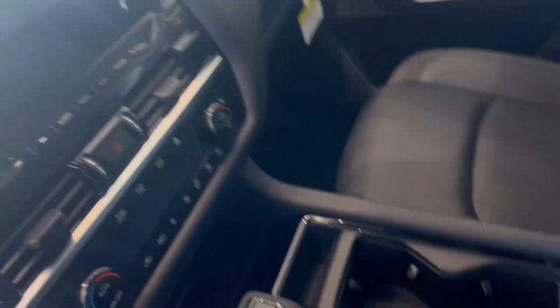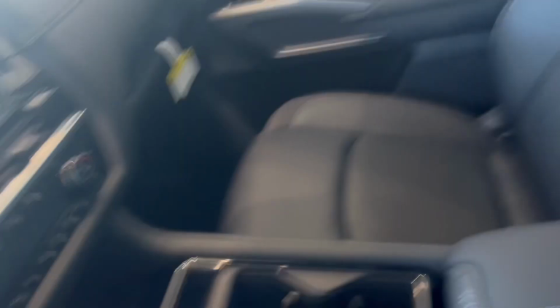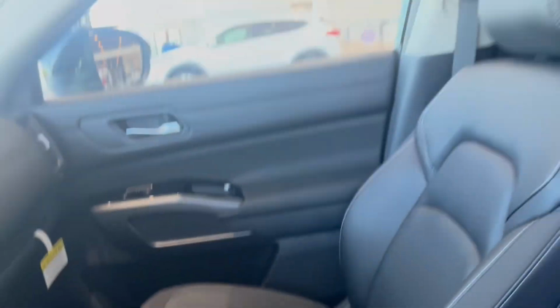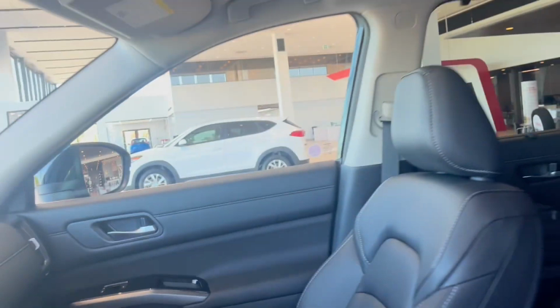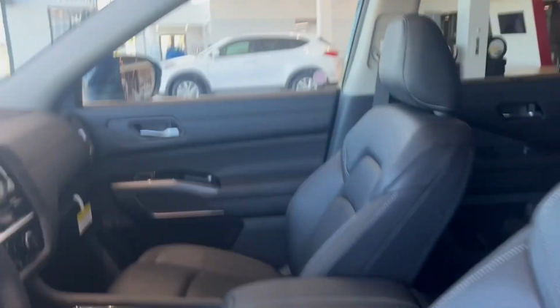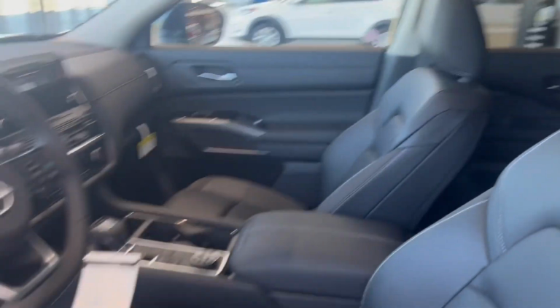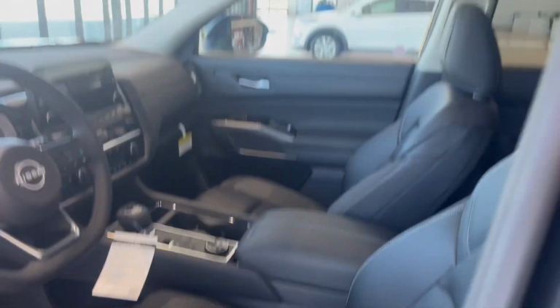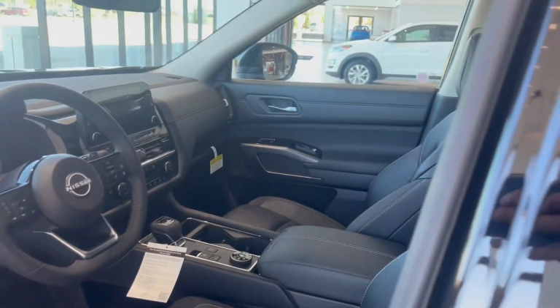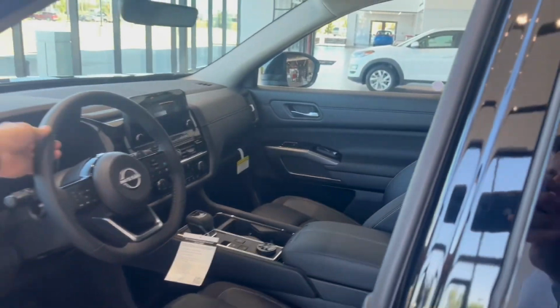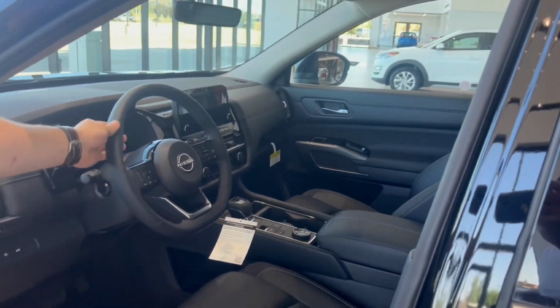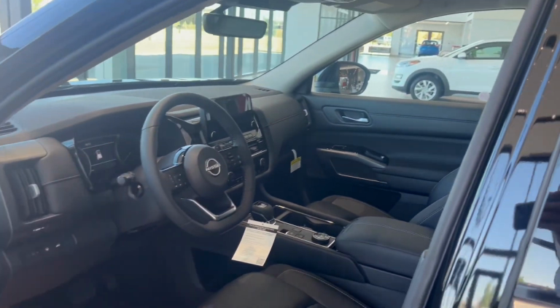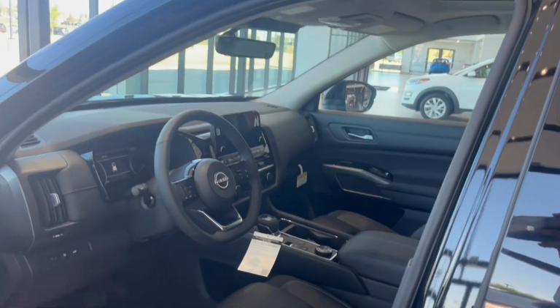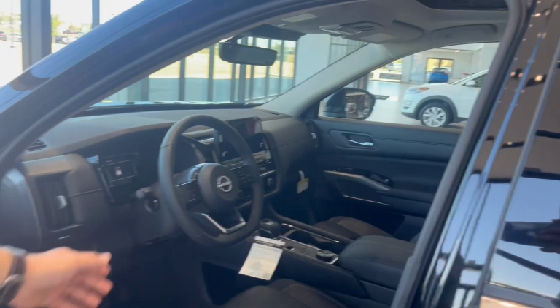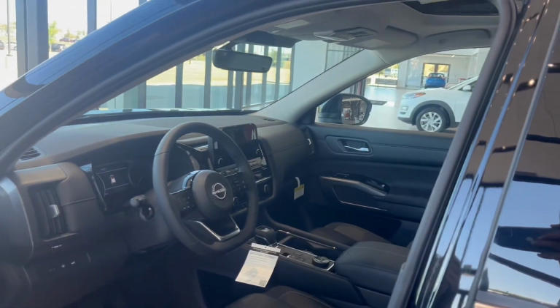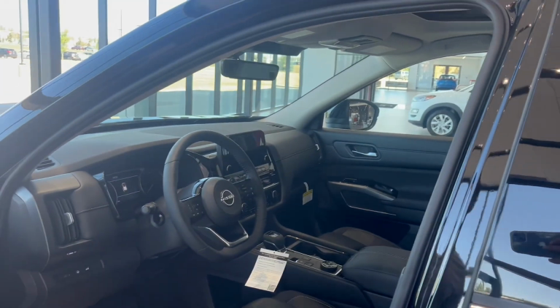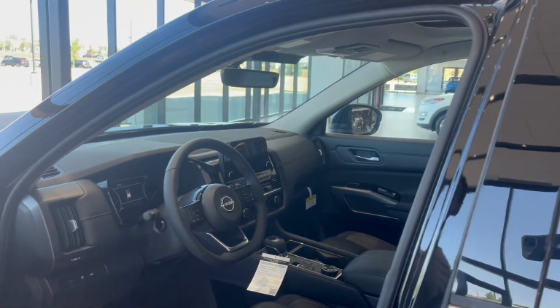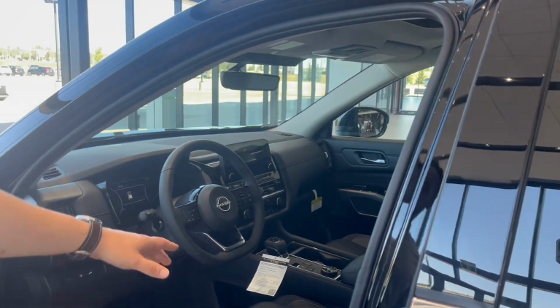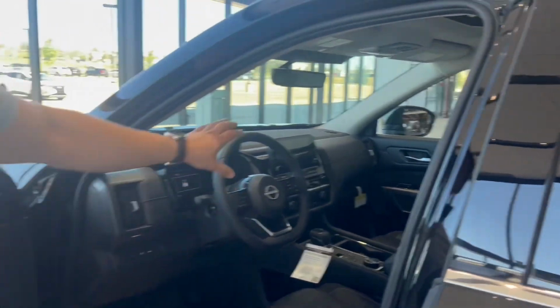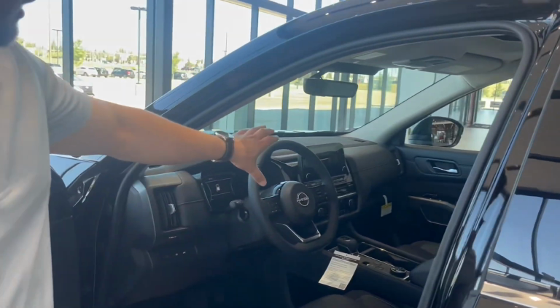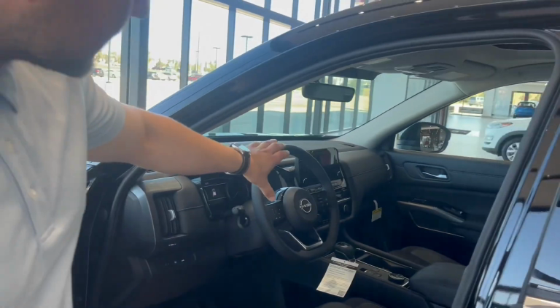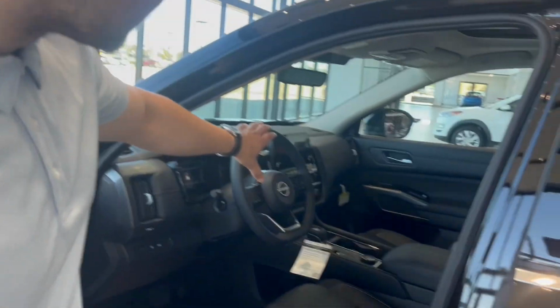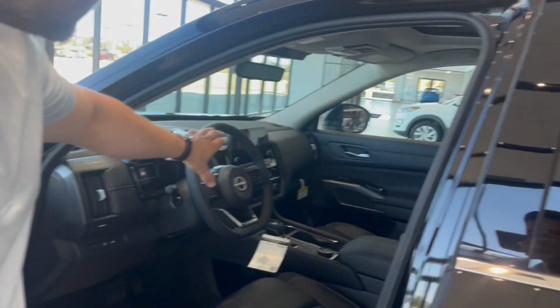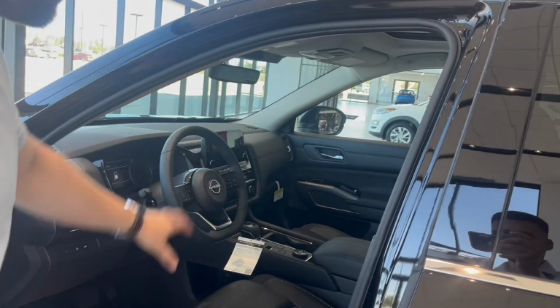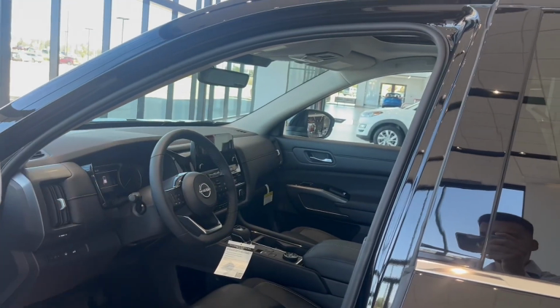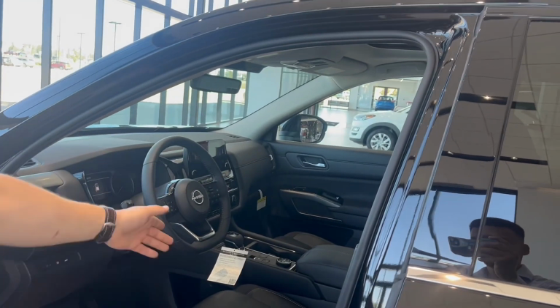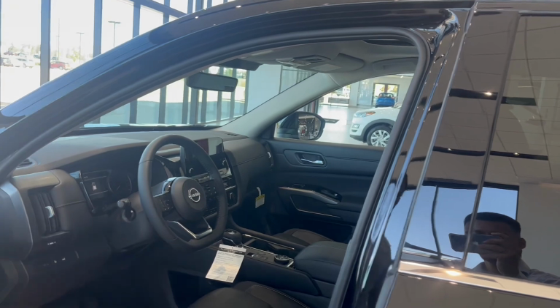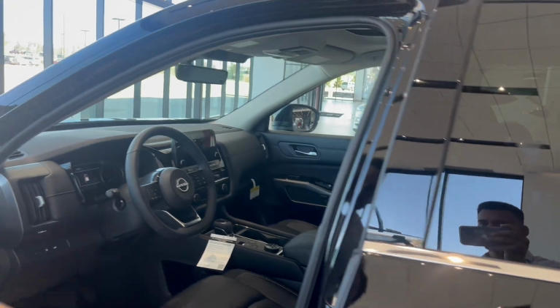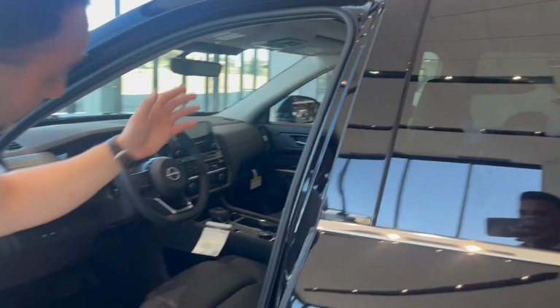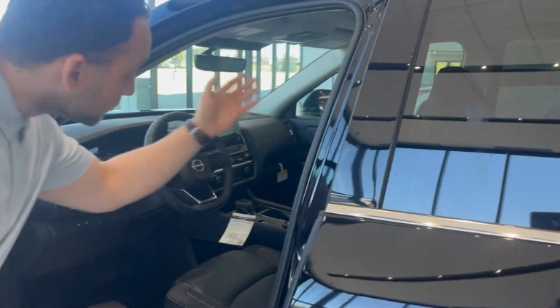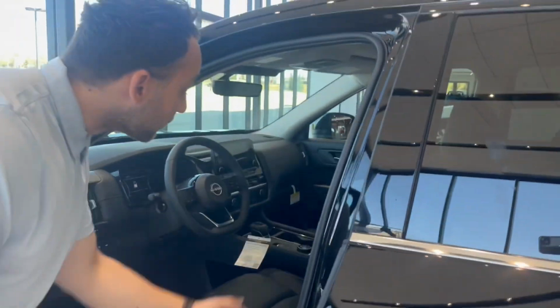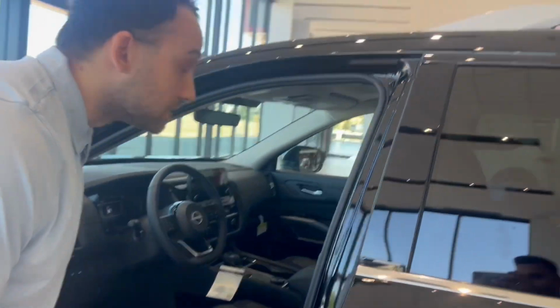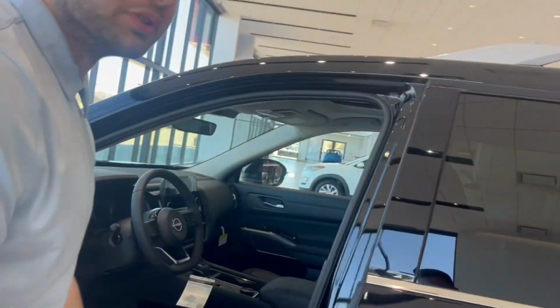You have your steering wheel which is all leather wrapped and also heated. You have your Apple and Android Auto, Bluetooth, a nice big touchscreen over here, wireless charging, and a beautiful large moonroof.